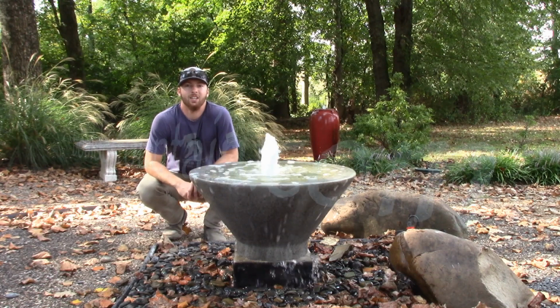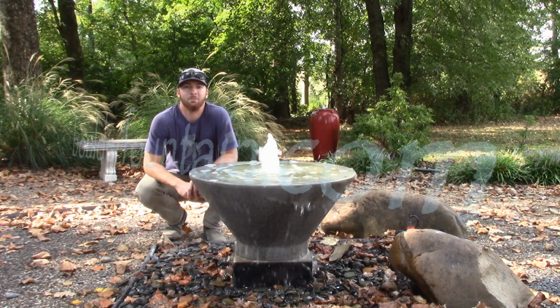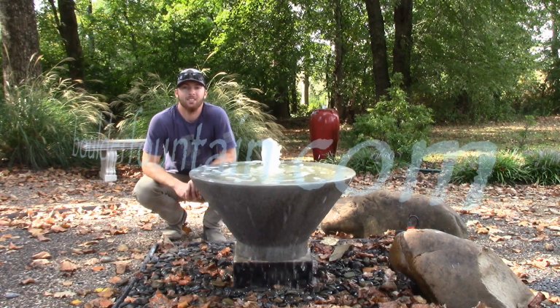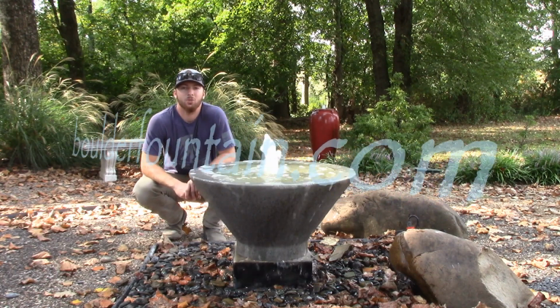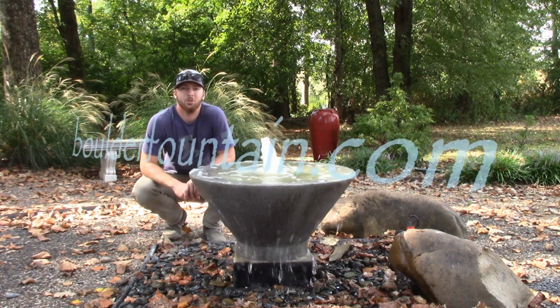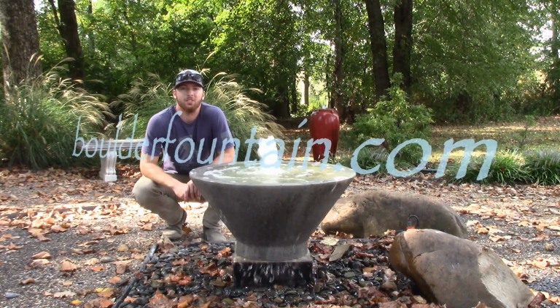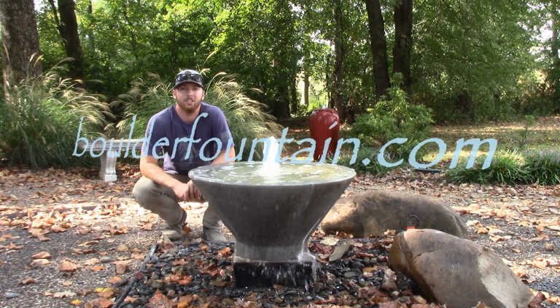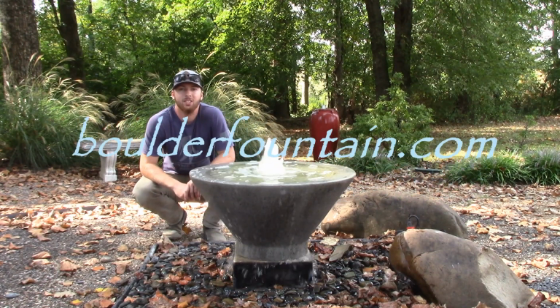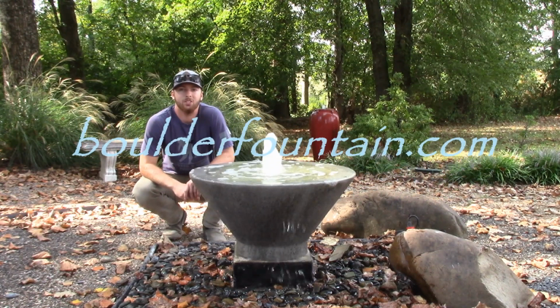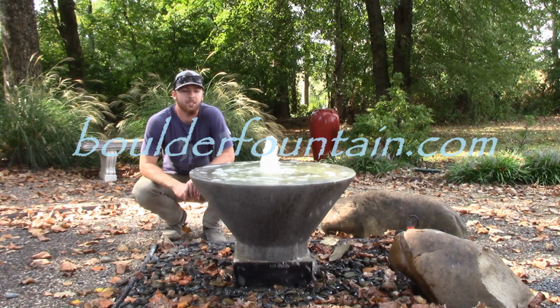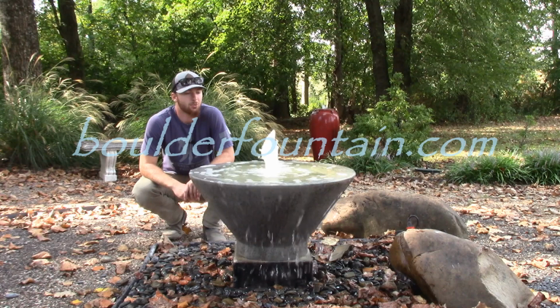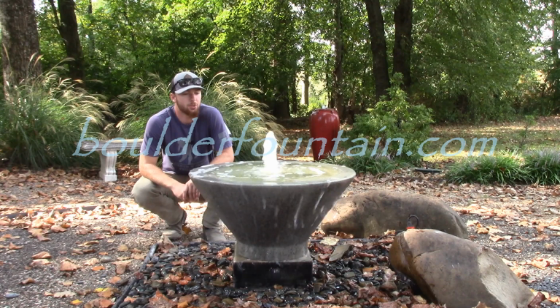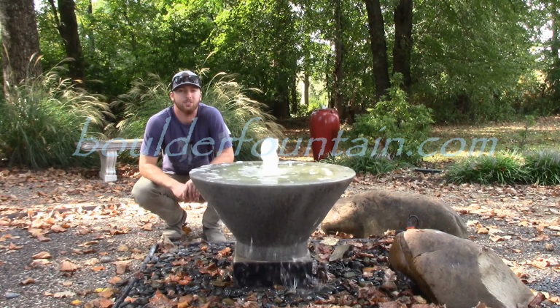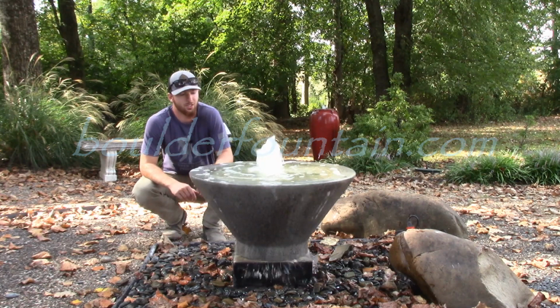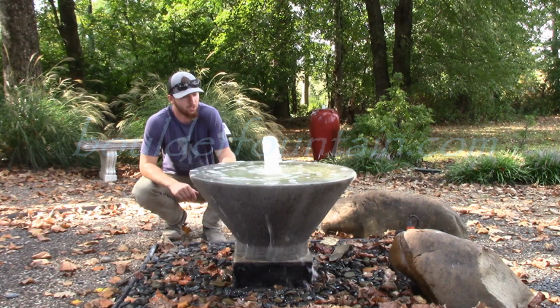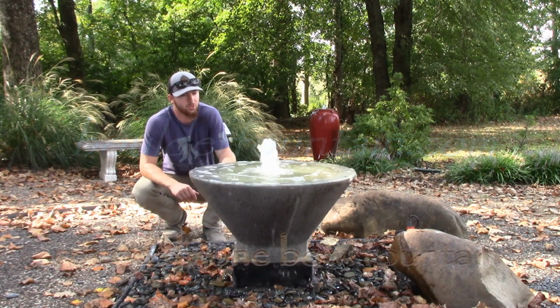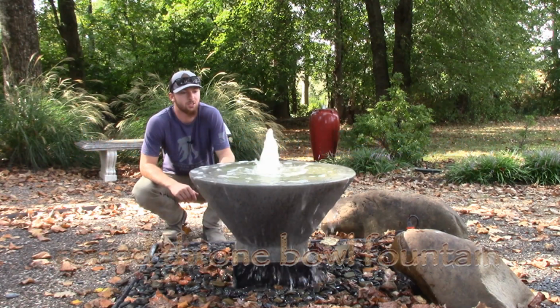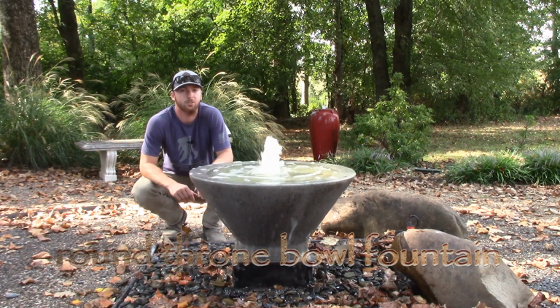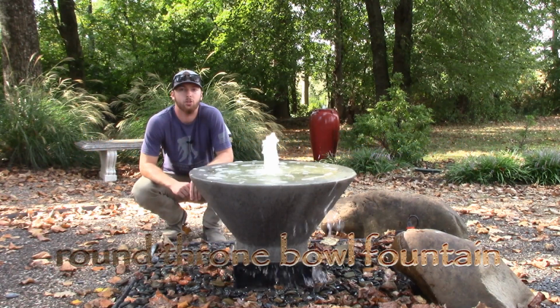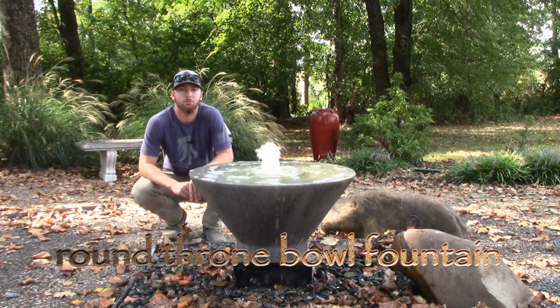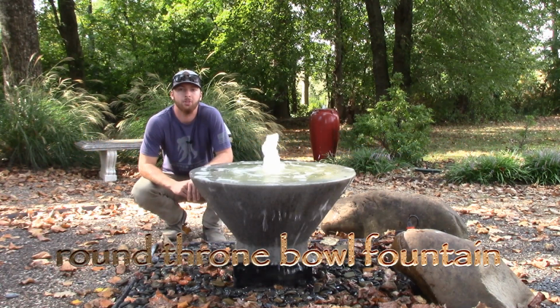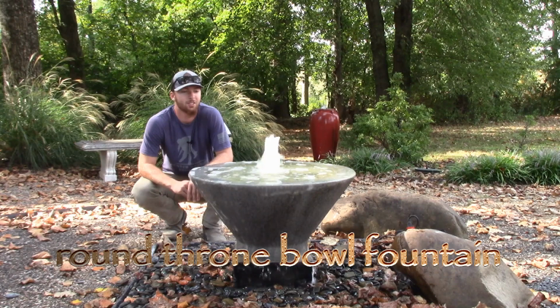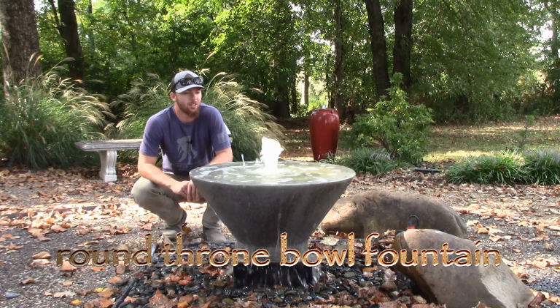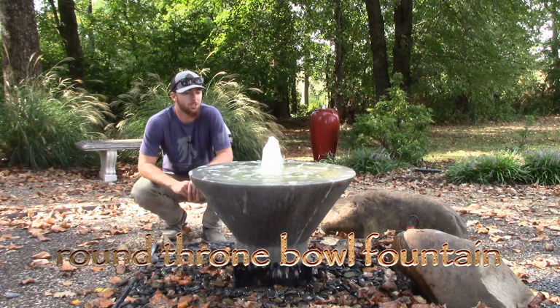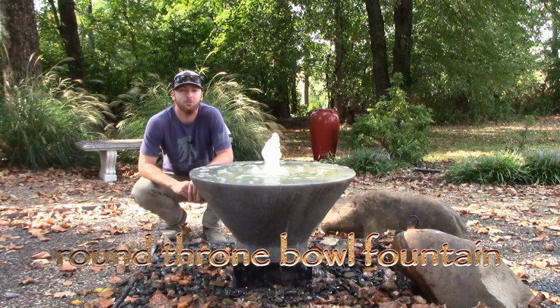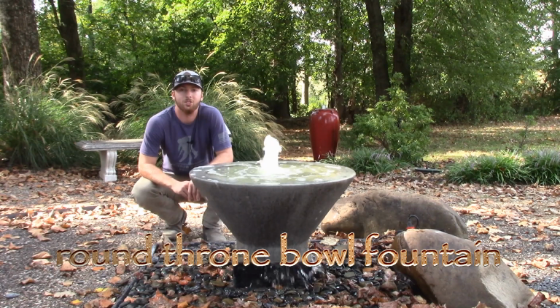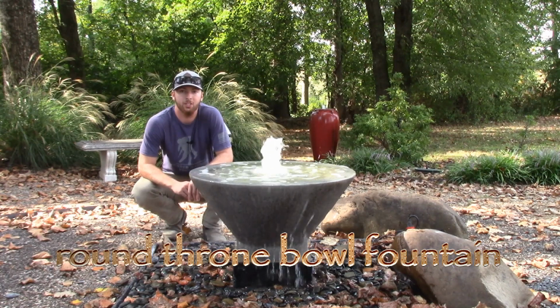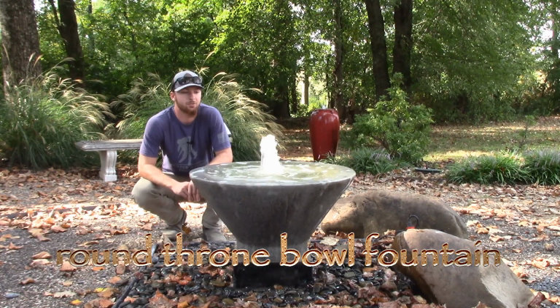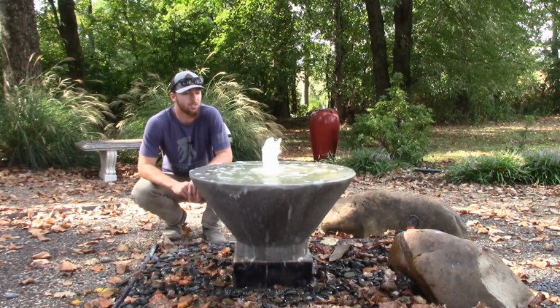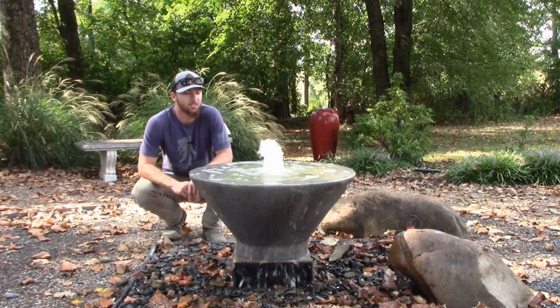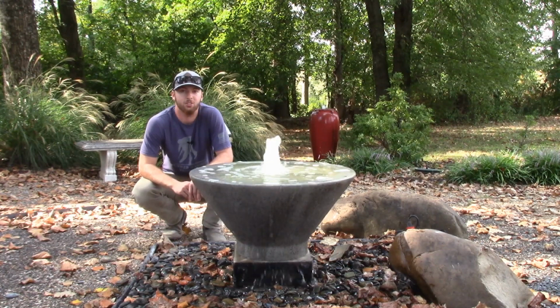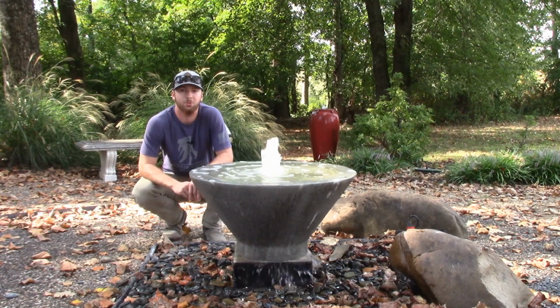Hi, this is Matt and I'd like to welcome you to BoulderFountain.com. Today we are going to be taking a look at one of our newer fountains. We're calling this one the Round Throne Bowl Fountain. This is also available in Square — if you'd like to see that, it's also on our website.